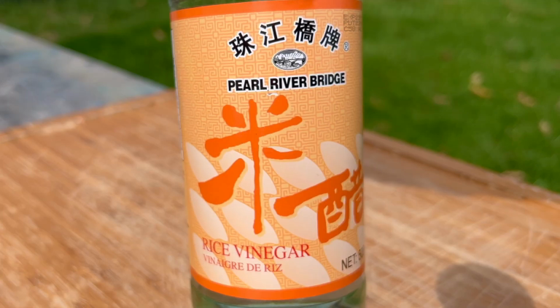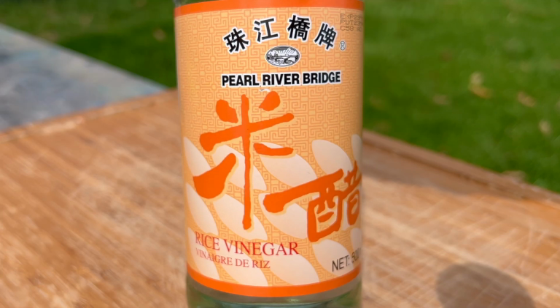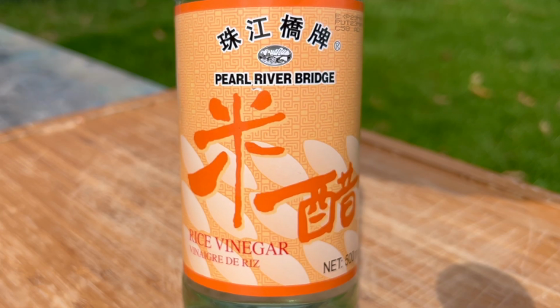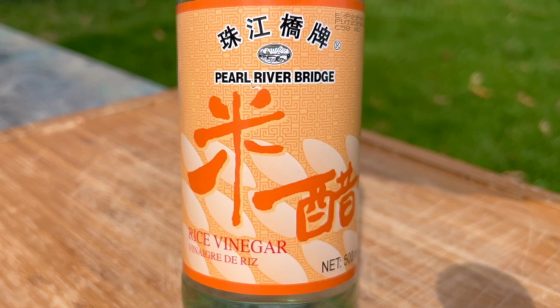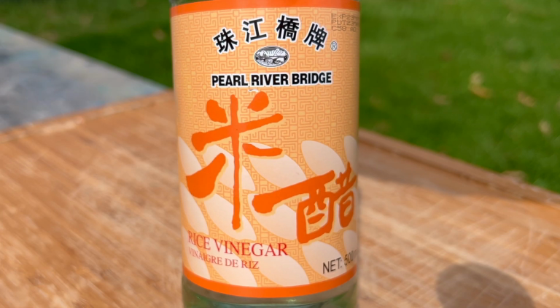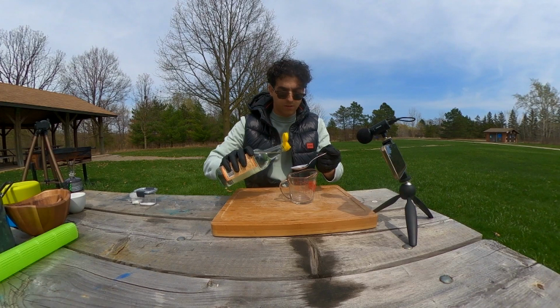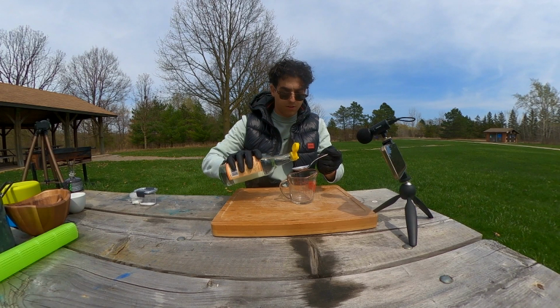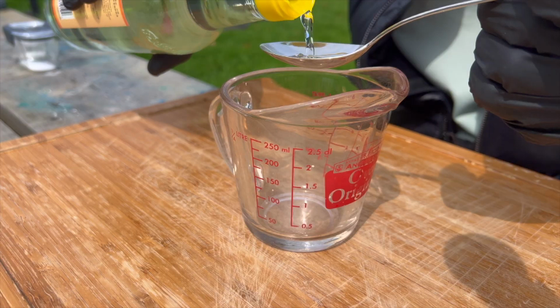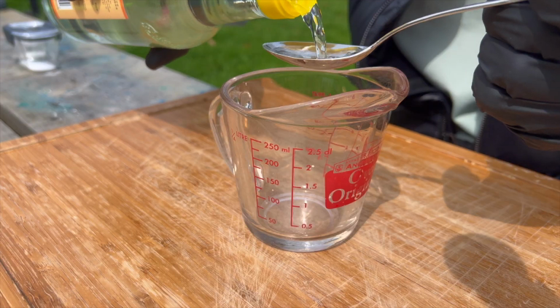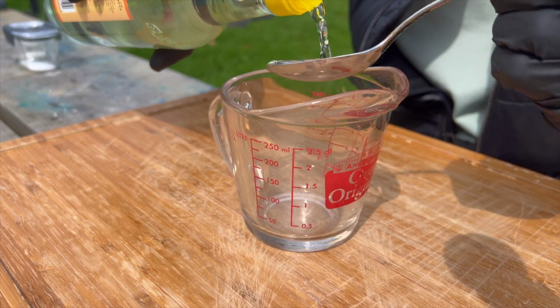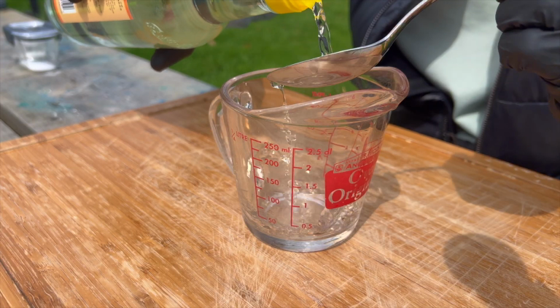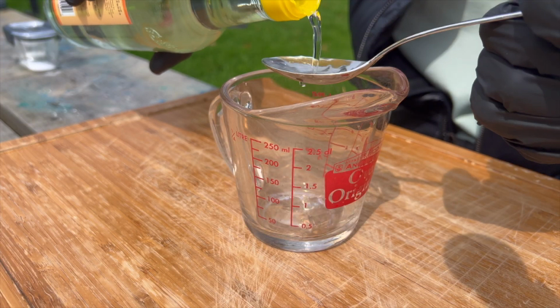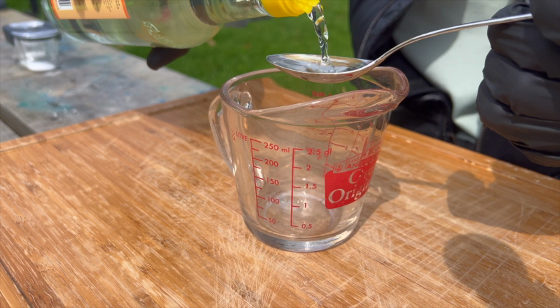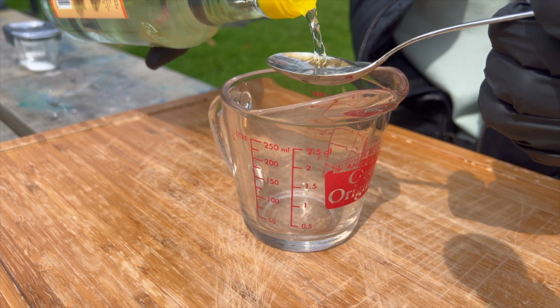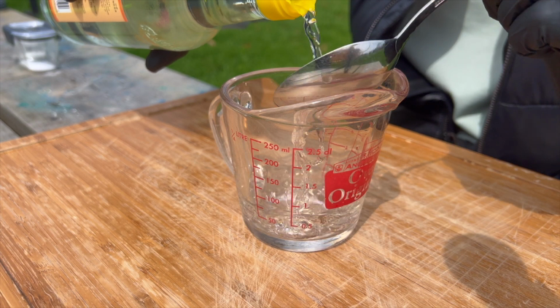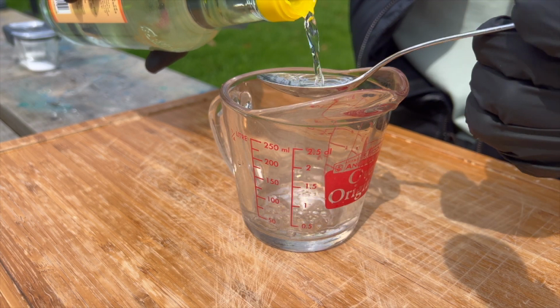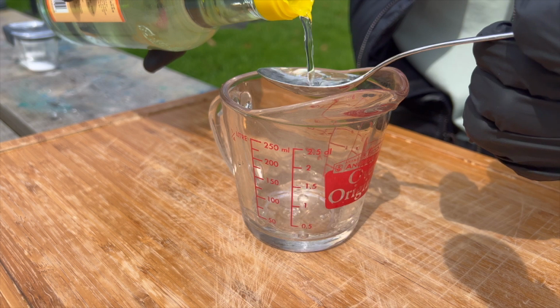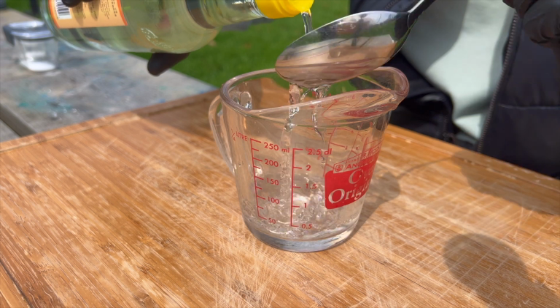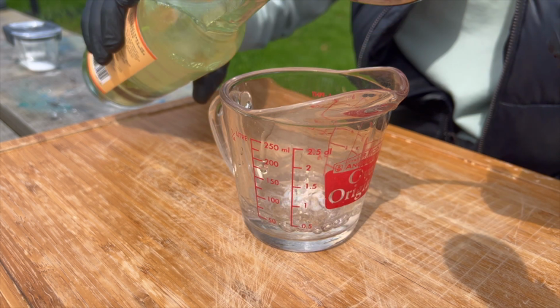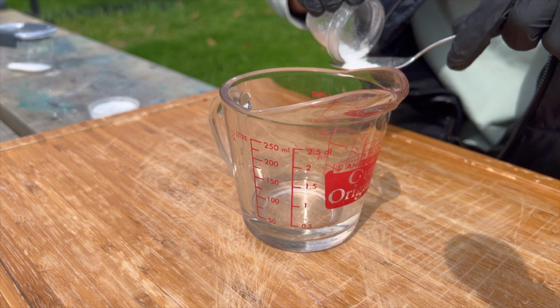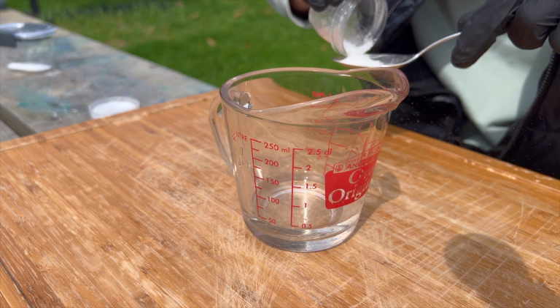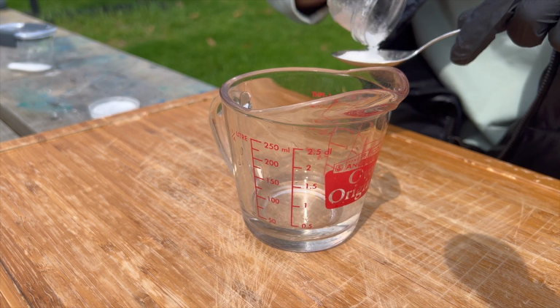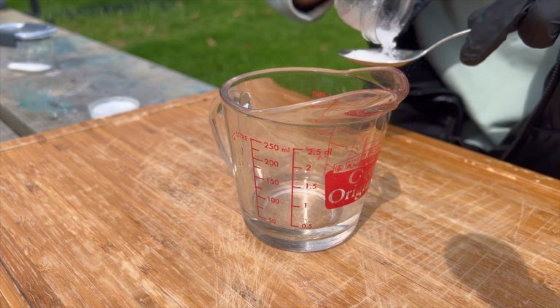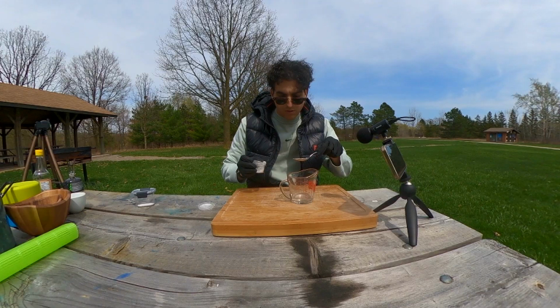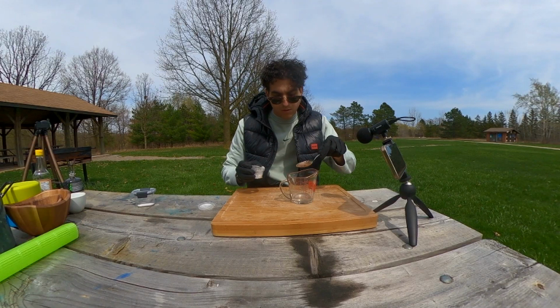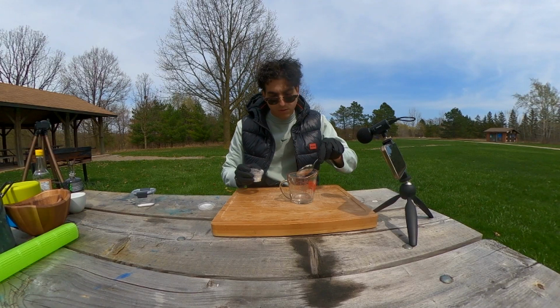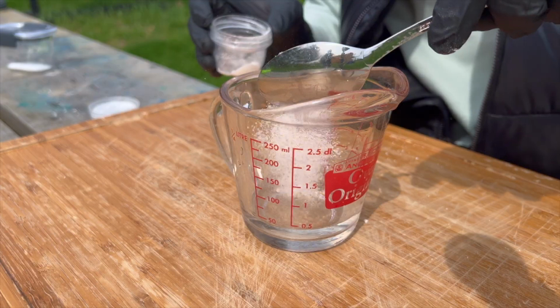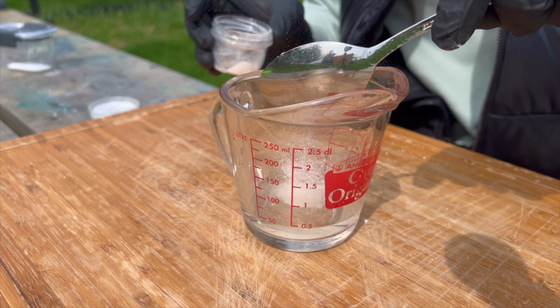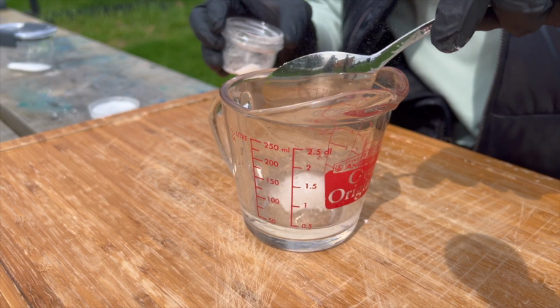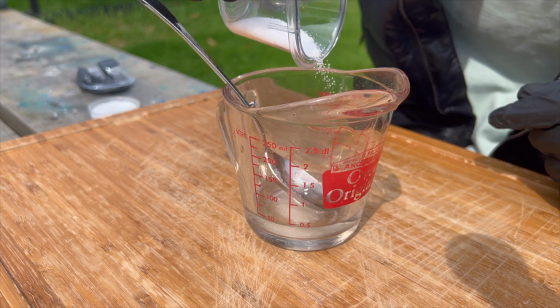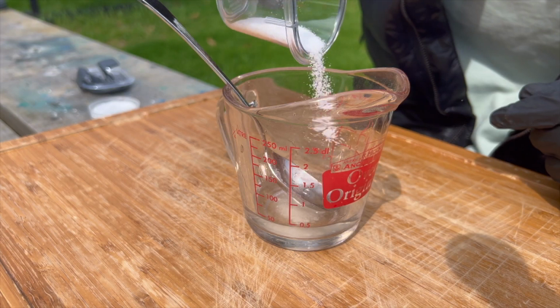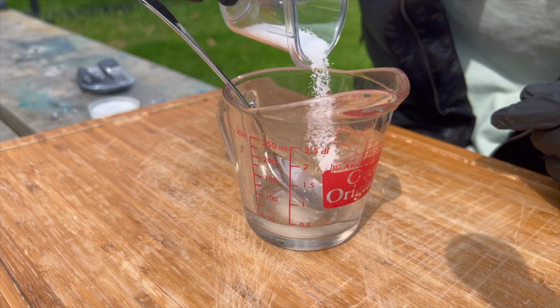Next, we have the rice seasoning. Combine 3–4 teaspoons of rice vinegar, 1 teaspoon of sugar, and 2 teaspoons of salt. Mix it until the seasoning becomes consistent.